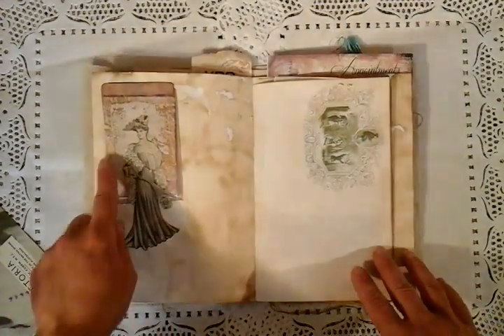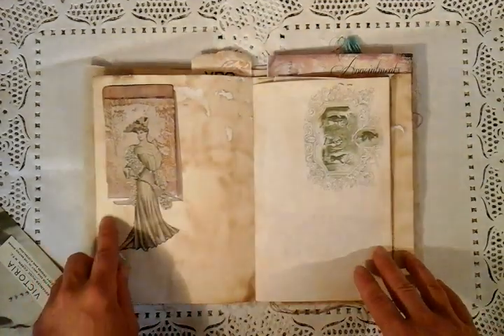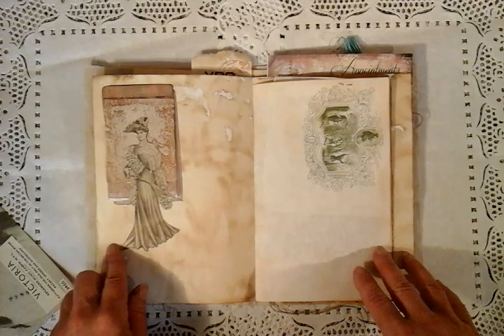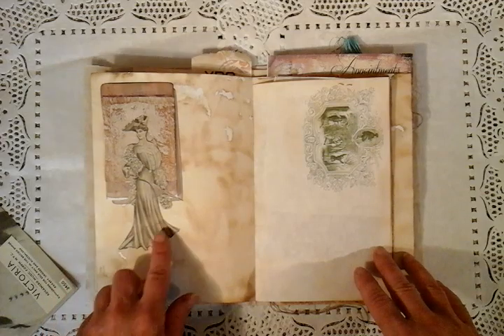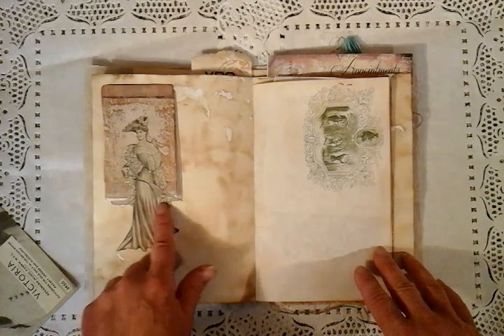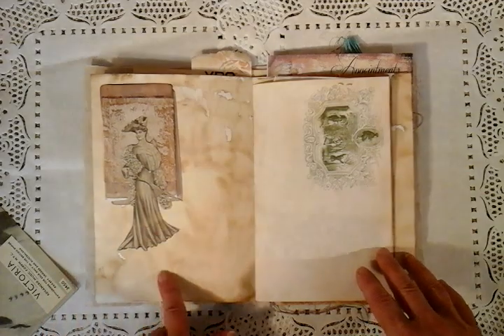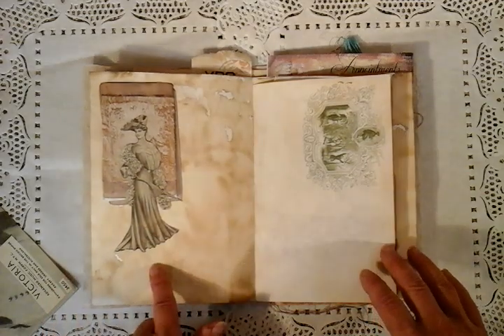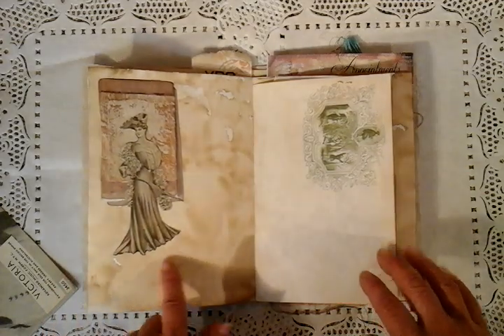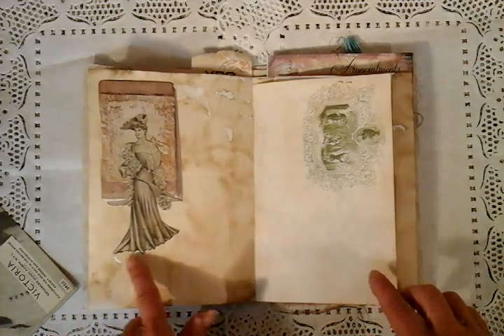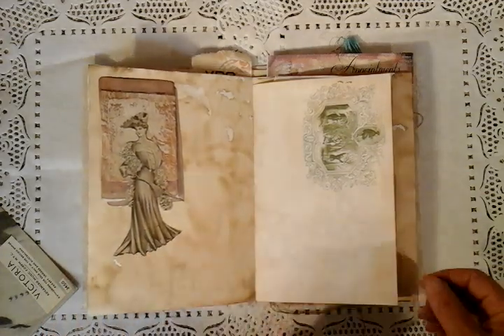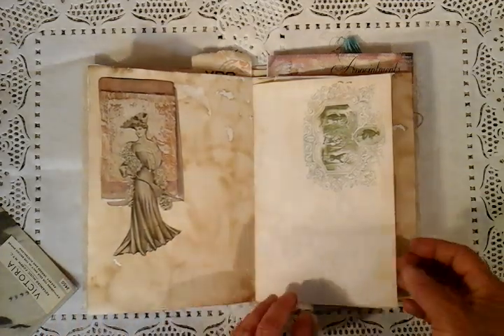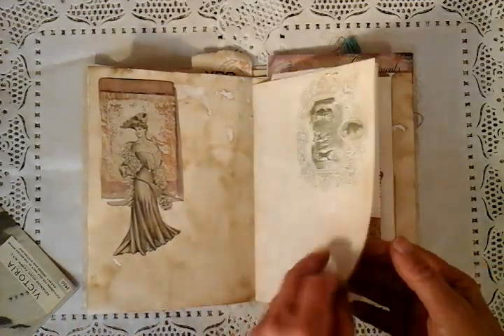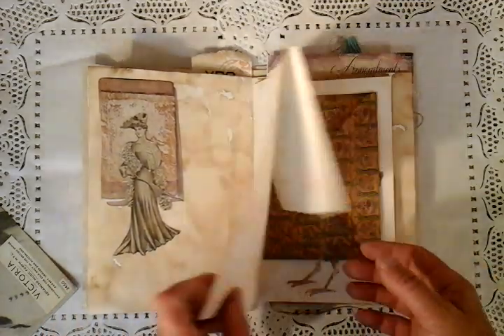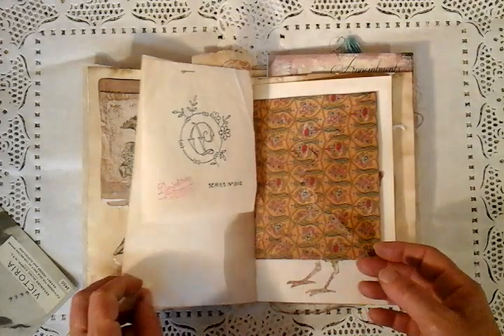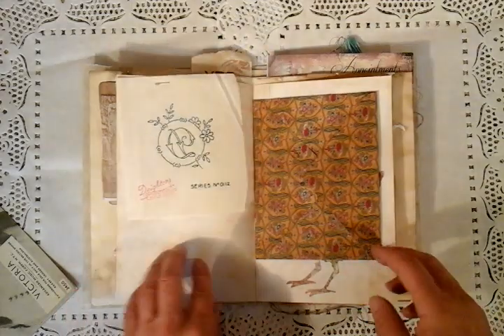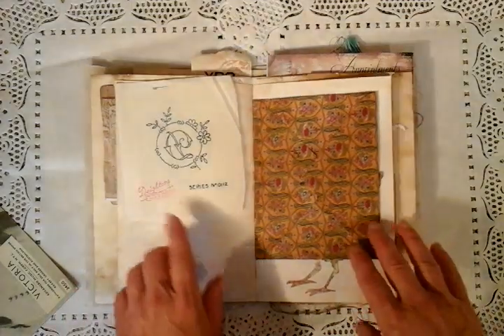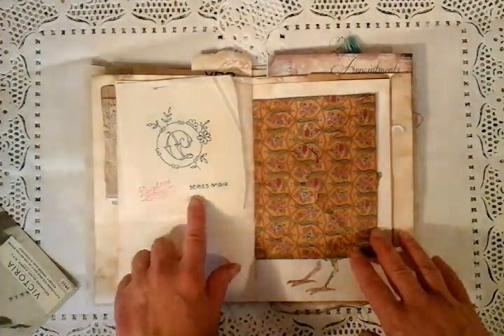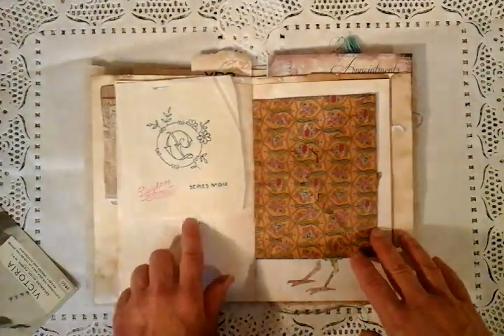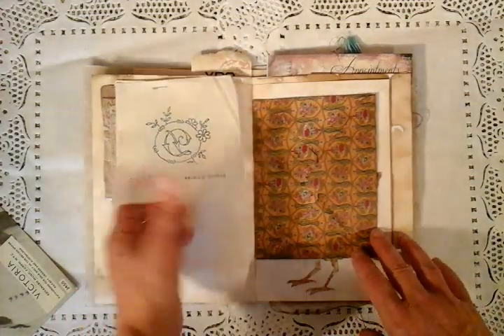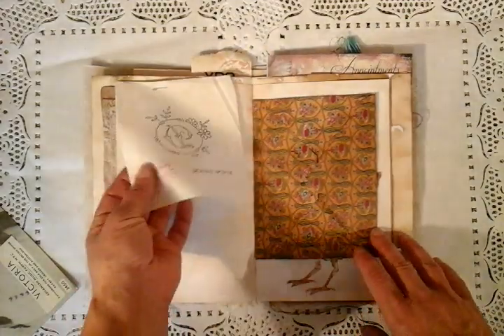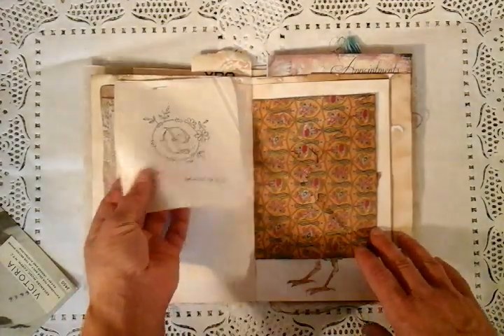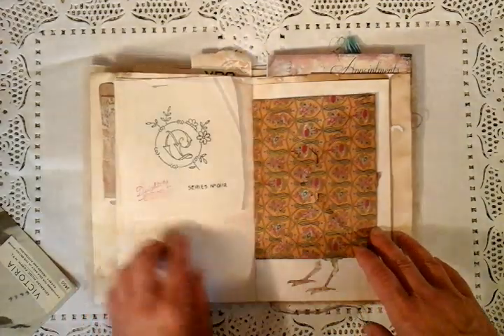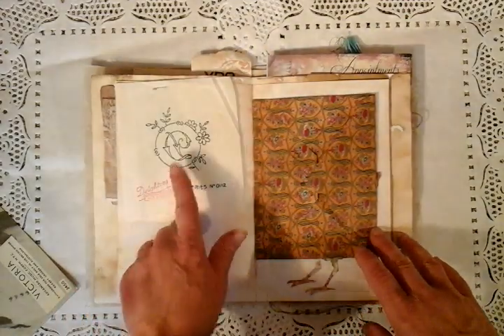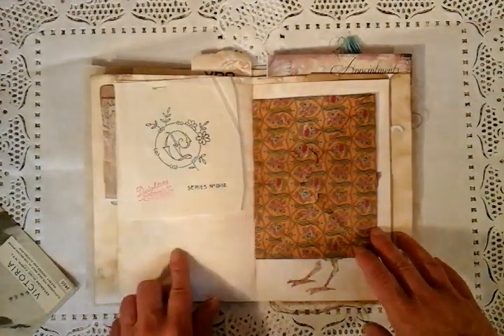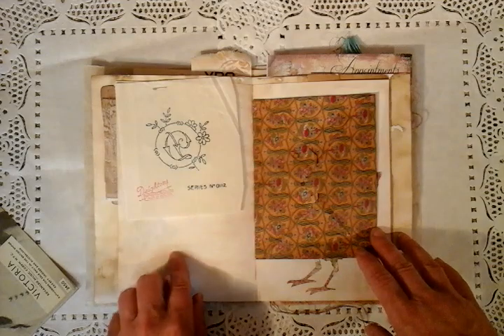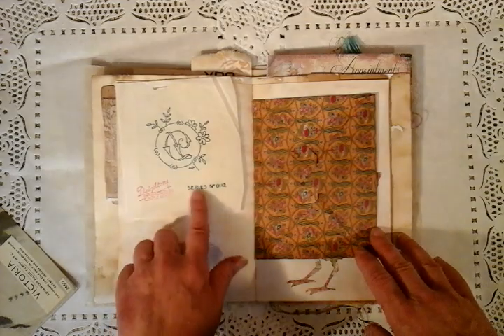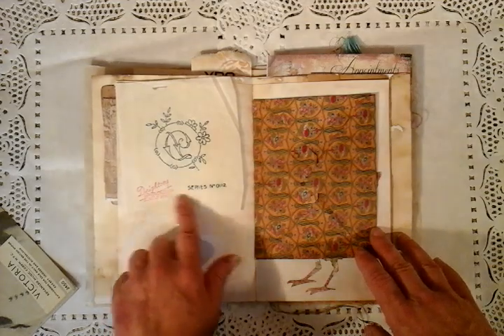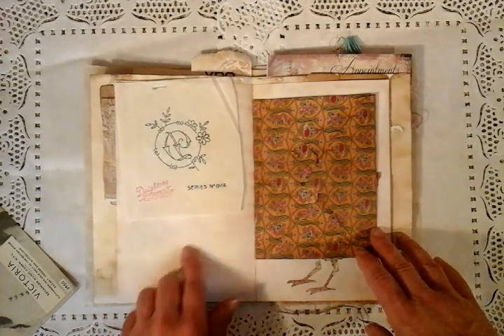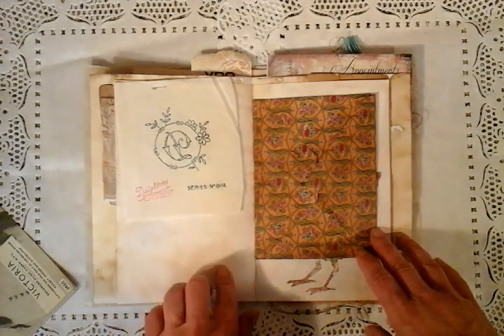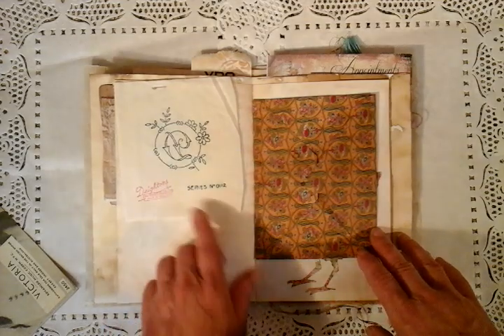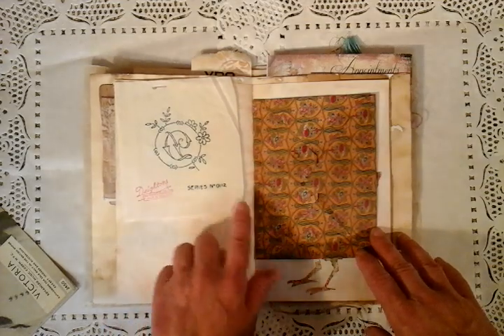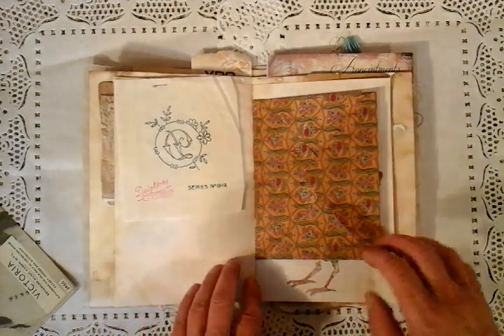Some tea bags here and some layering up with just this old vintage lady. More stationery. And here is a transfer in my collection, so this could be taken off and ironed on. I just love the series numbers.